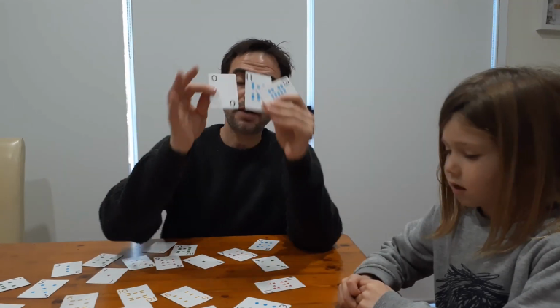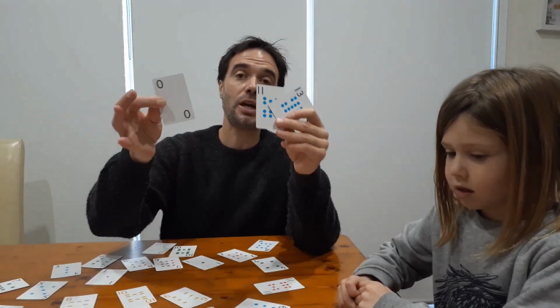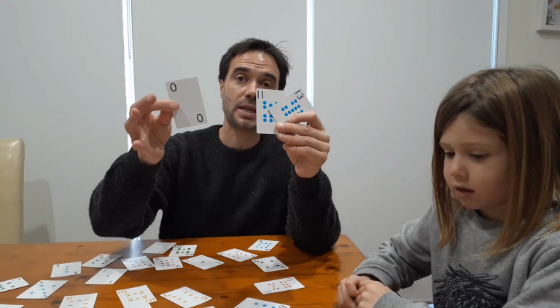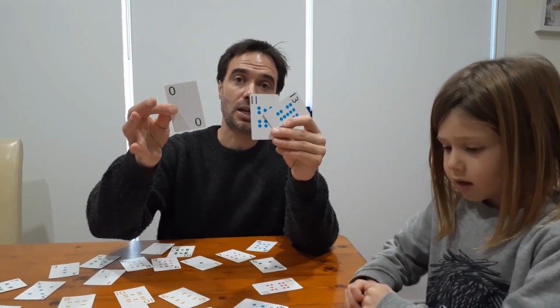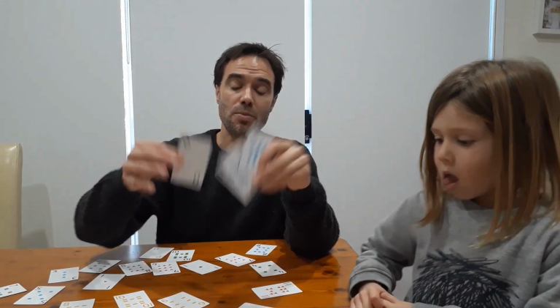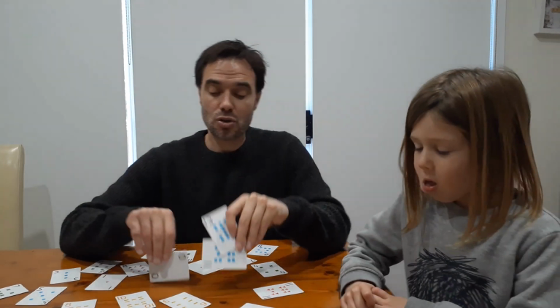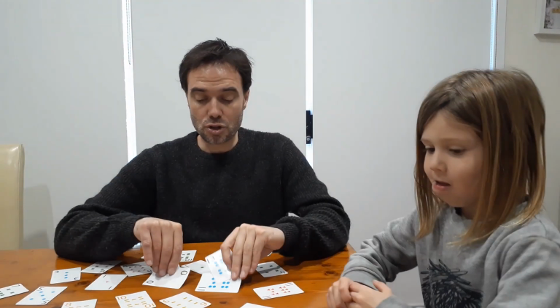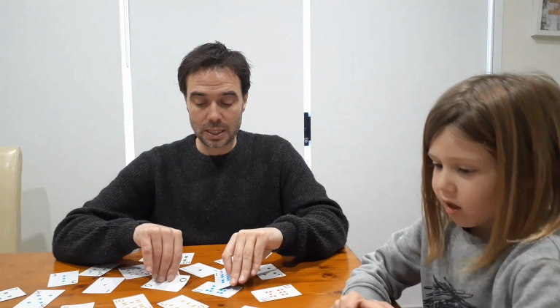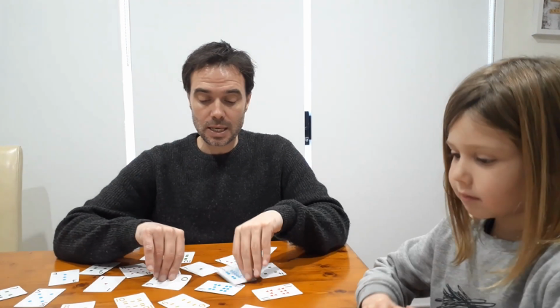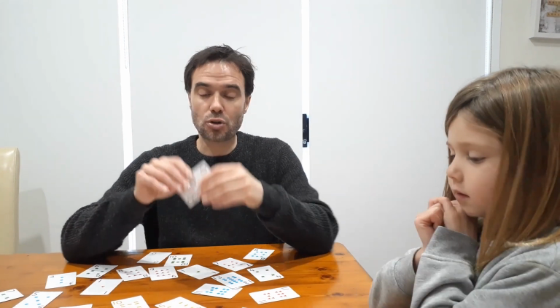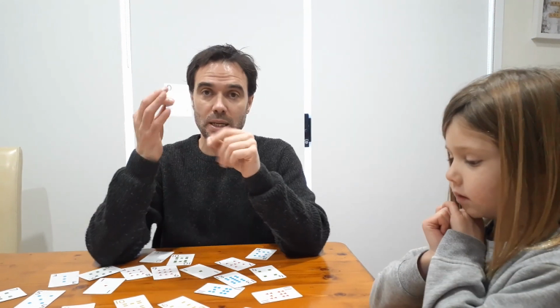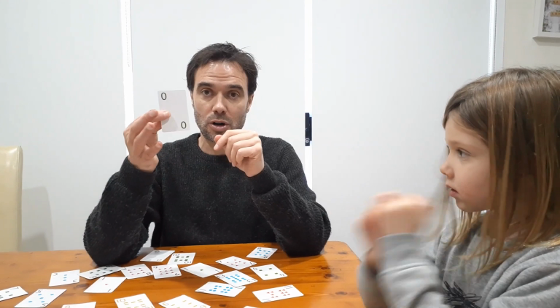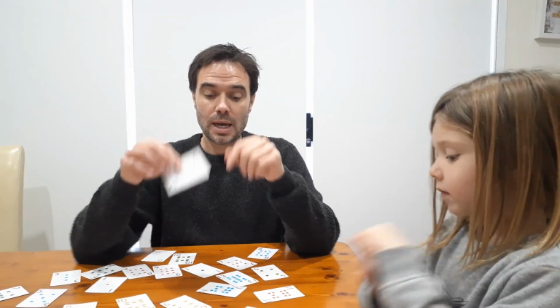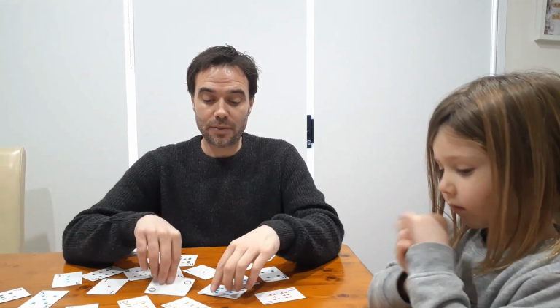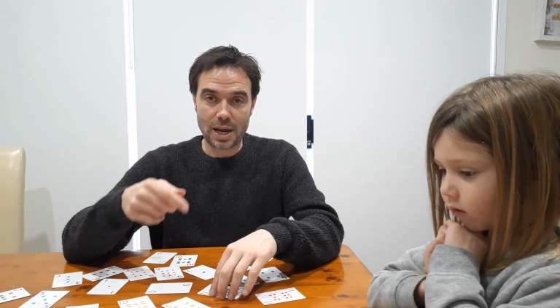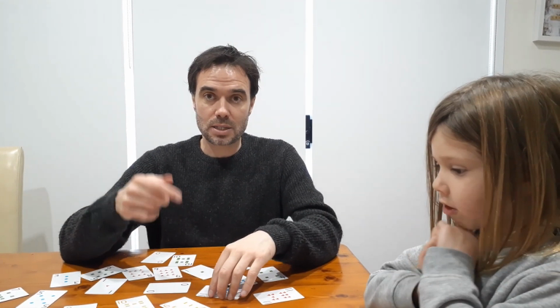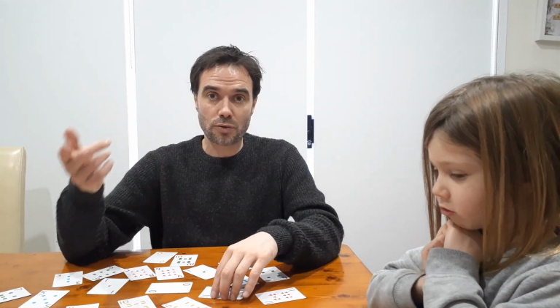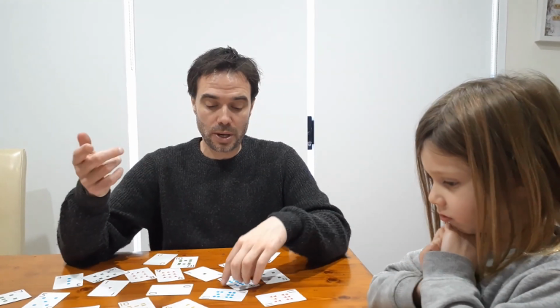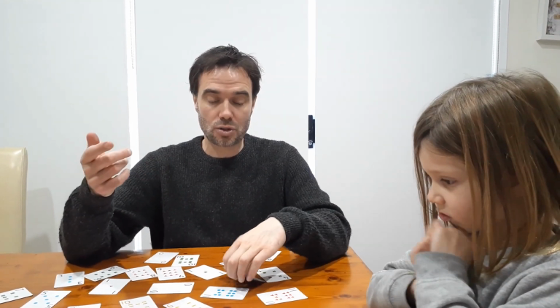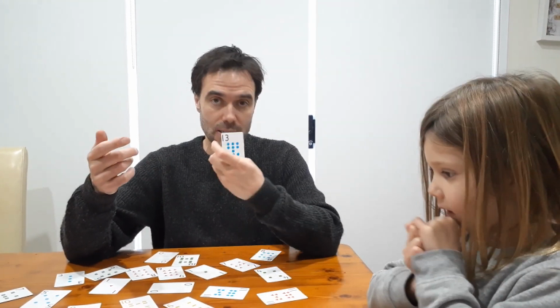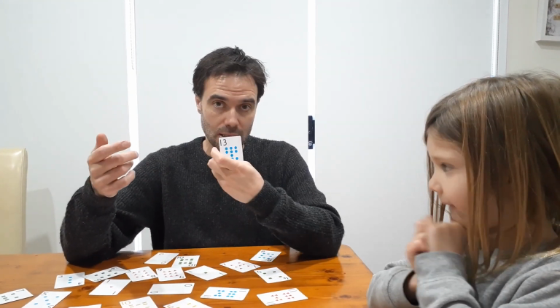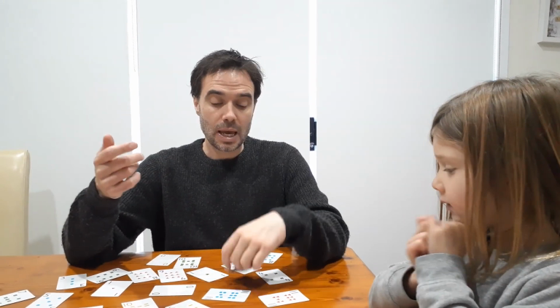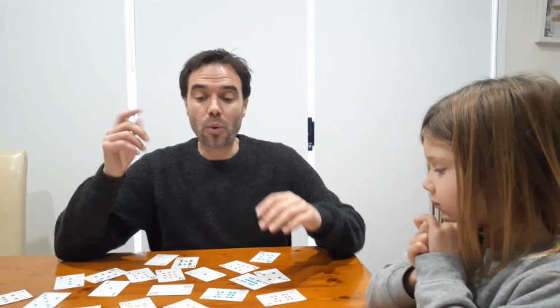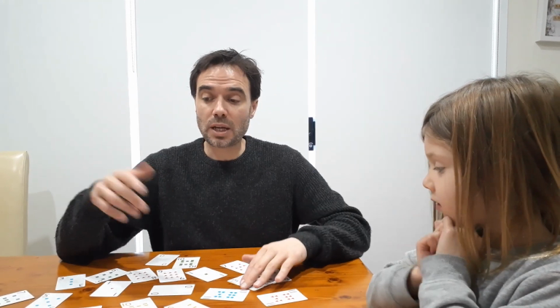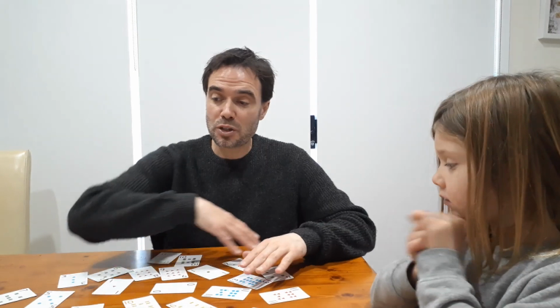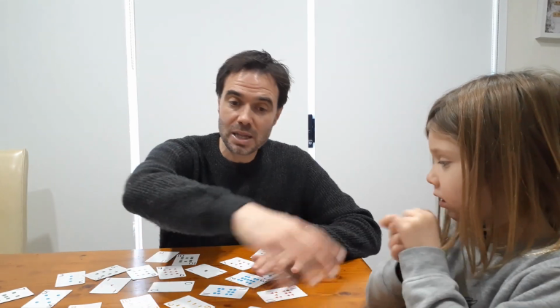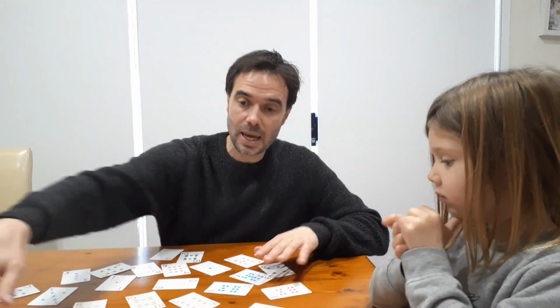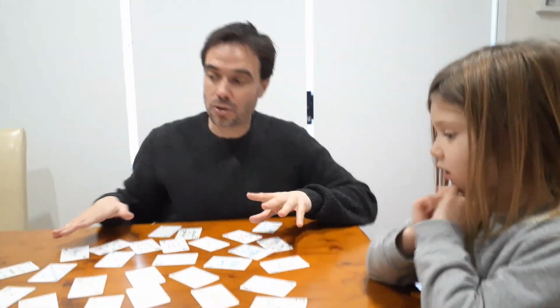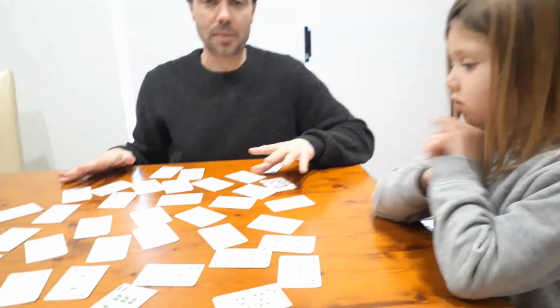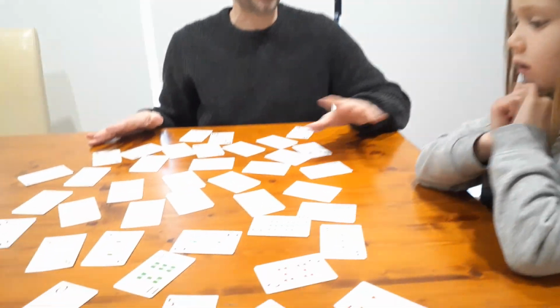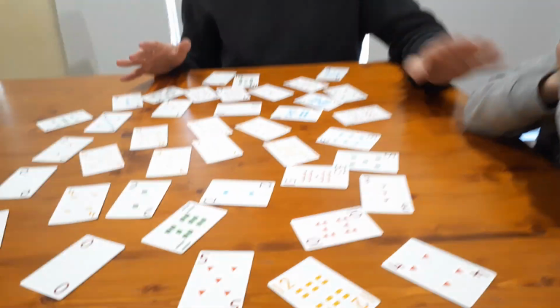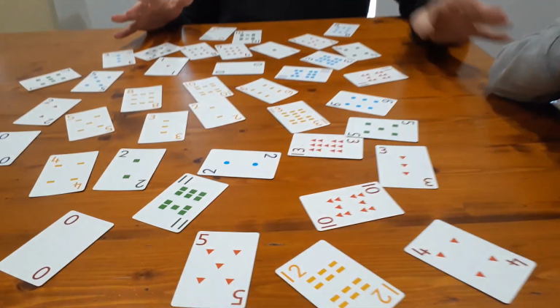If you don't have these cards at home, you can use a regular deck — jokers being 0, jacks are 11s, queens are 12s, kings are 13s. What we've done is we've spread the deck out on the table, and this is an active game.